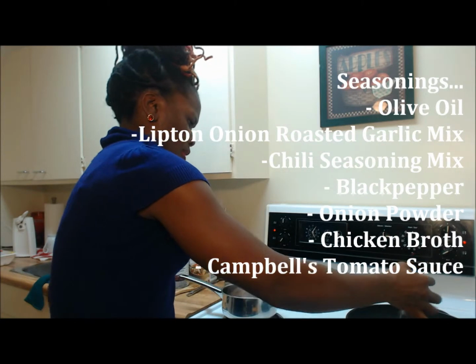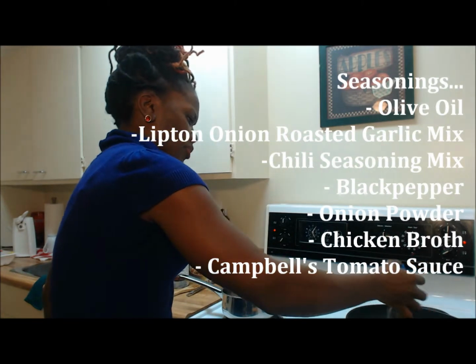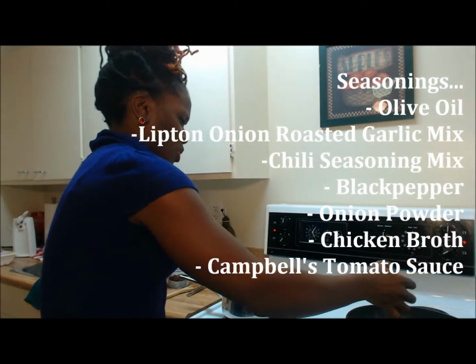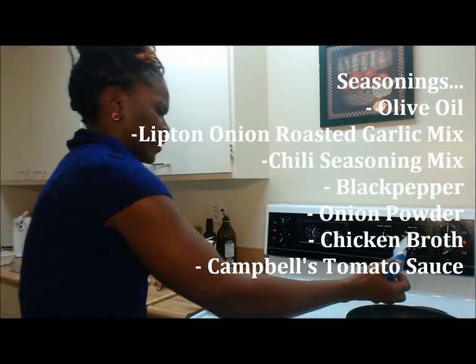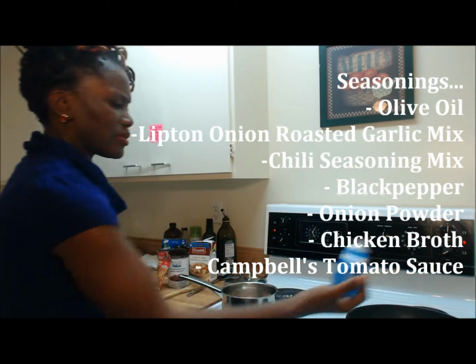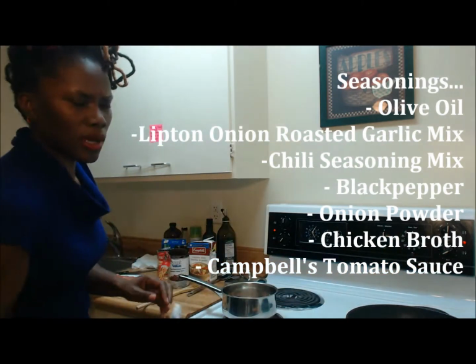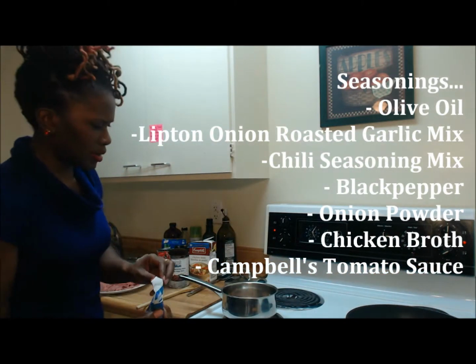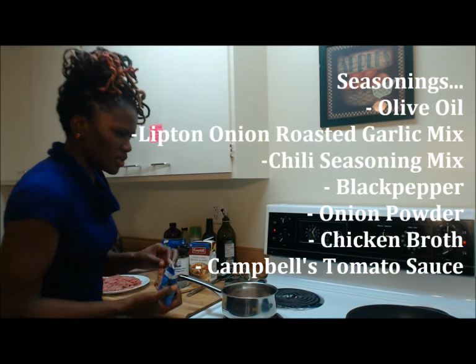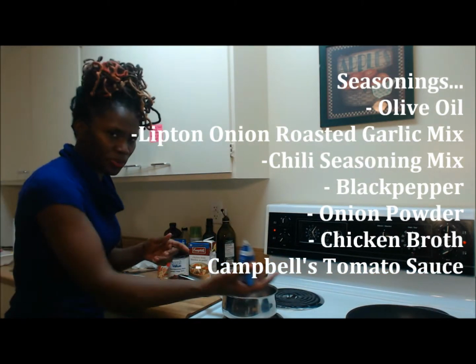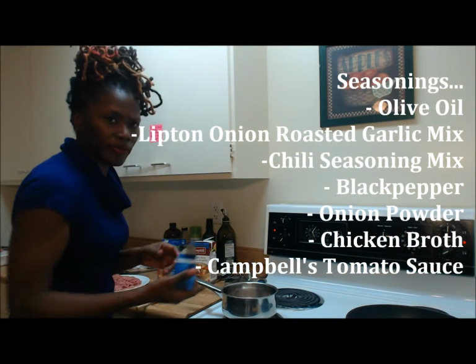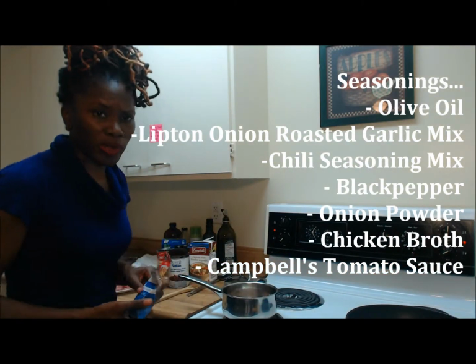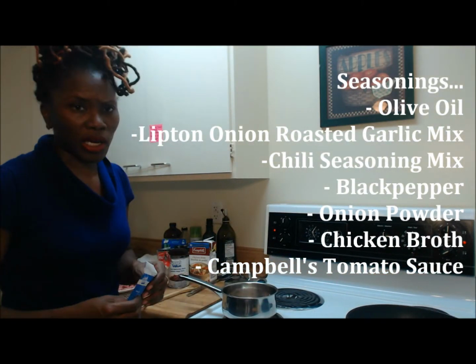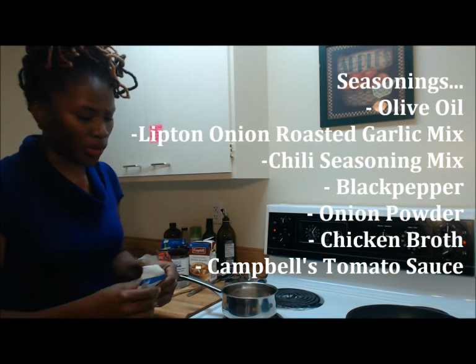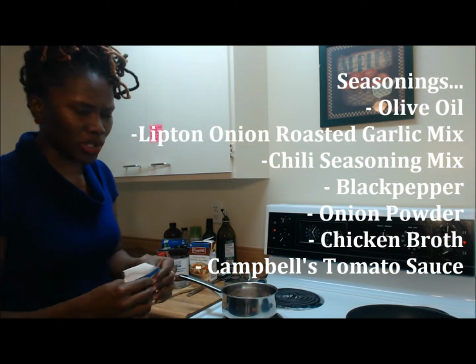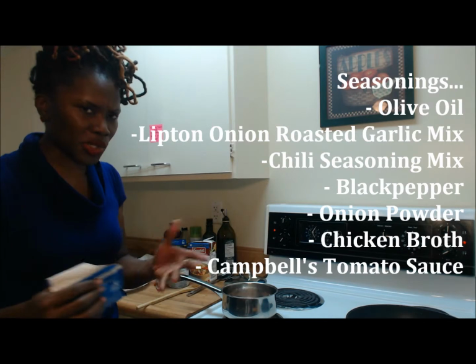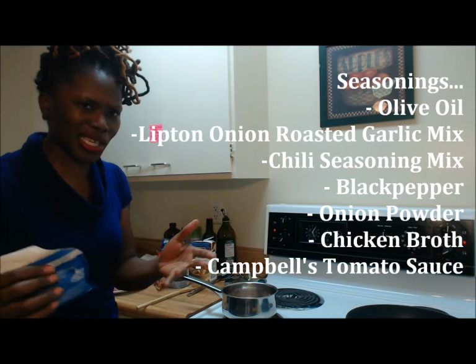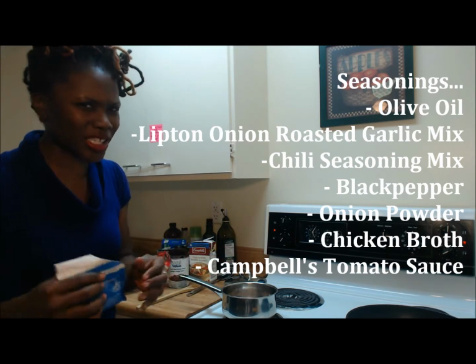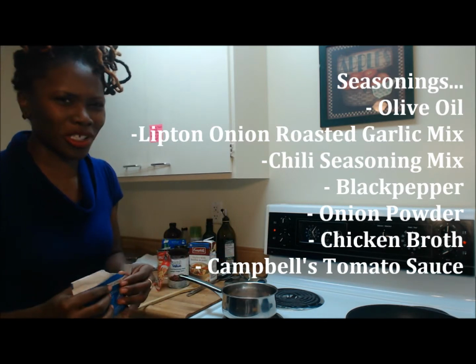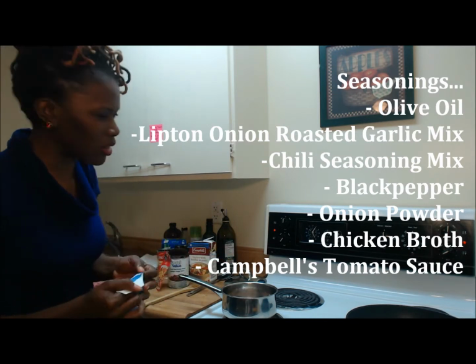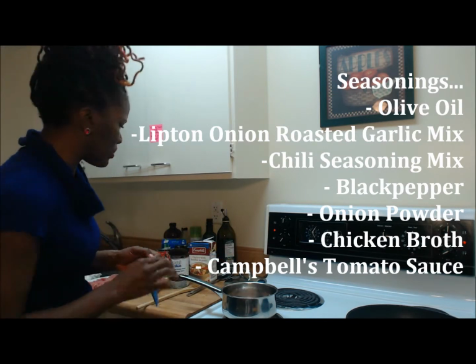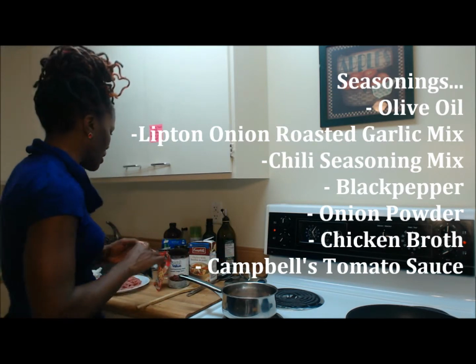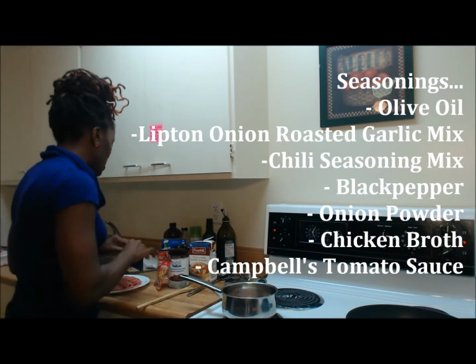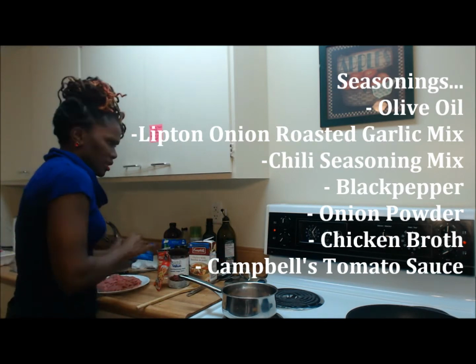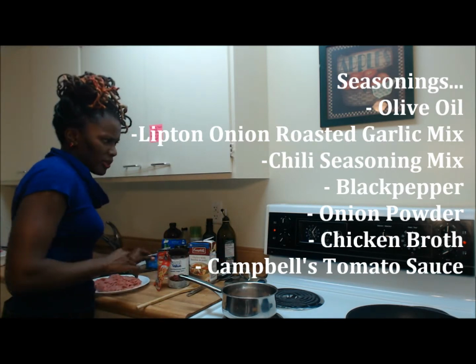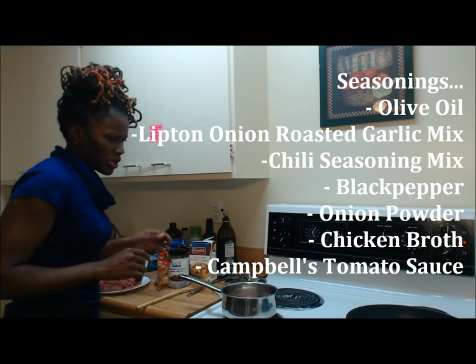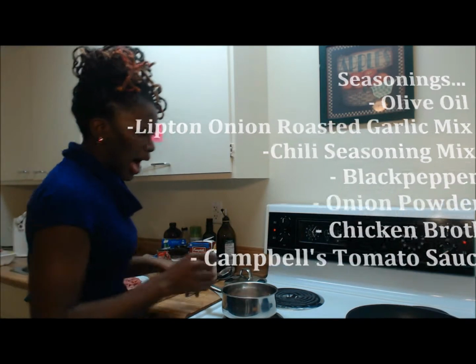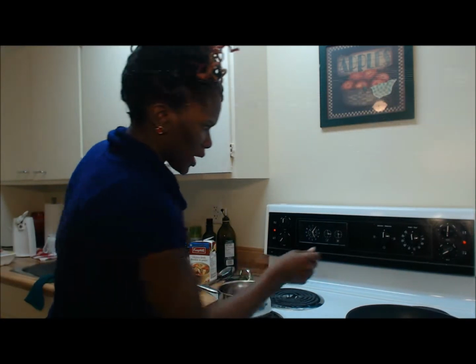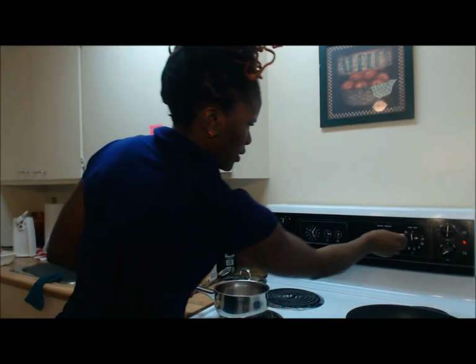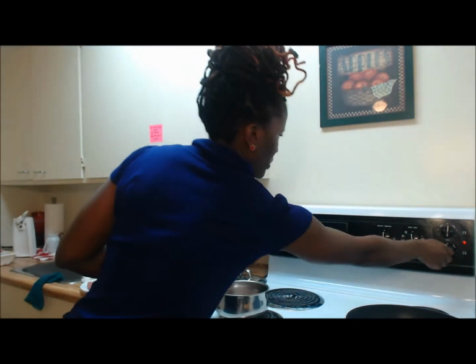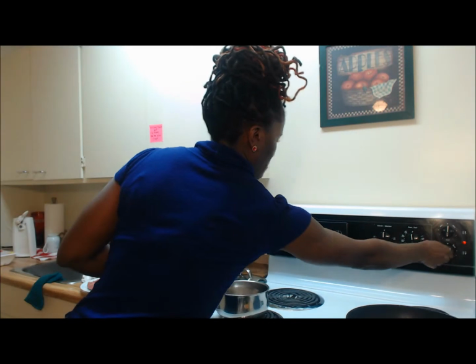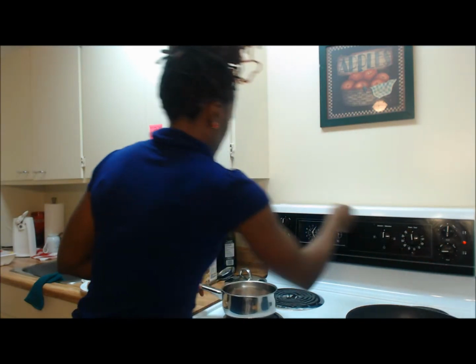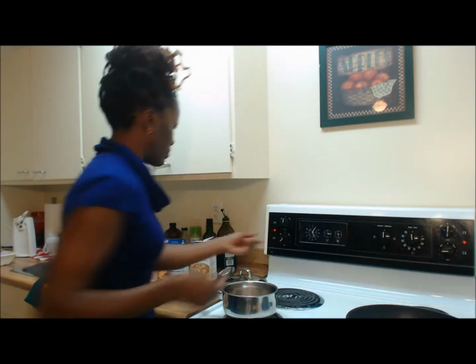I'm just going to put a little bit of this seasoning in here for the ground turkey — just a little bit in there. I'm going to turn the heat down a little bit for both pots.